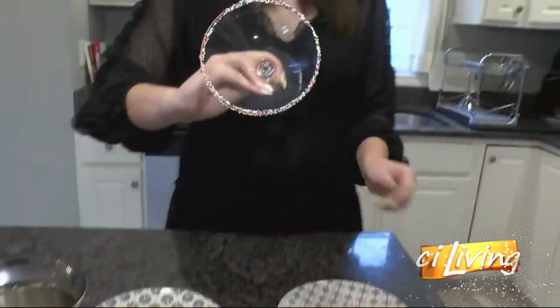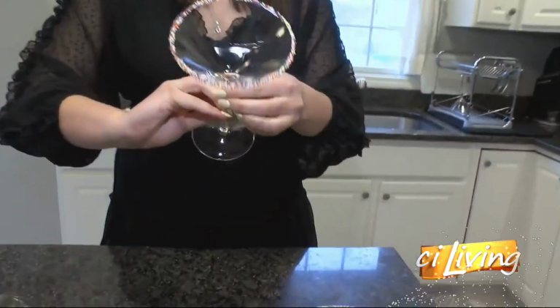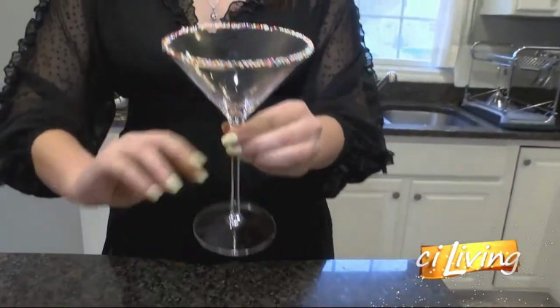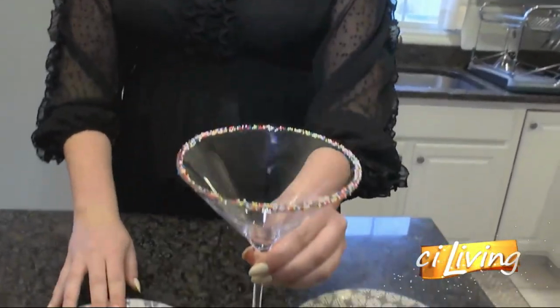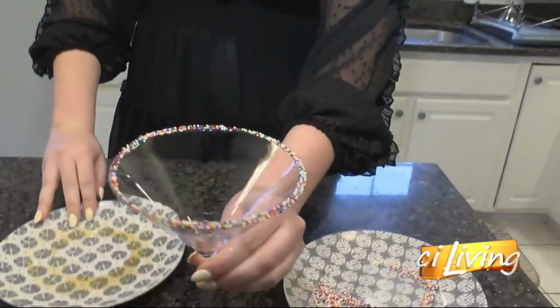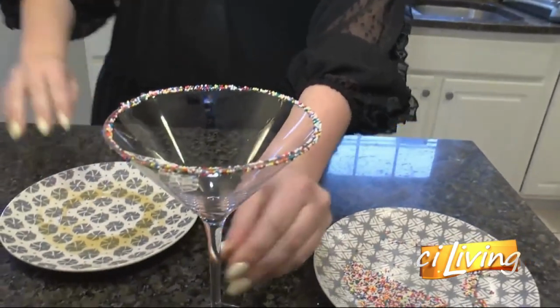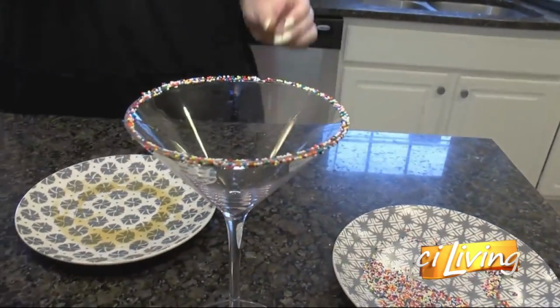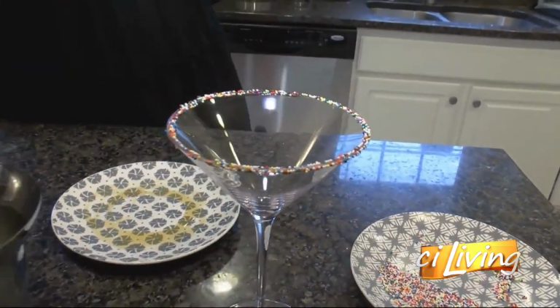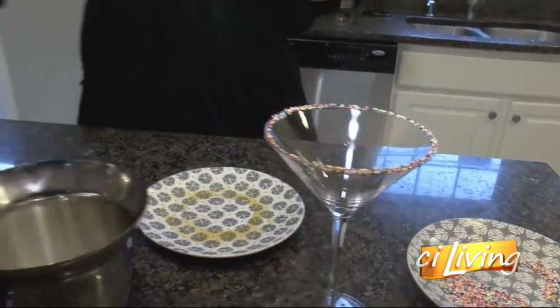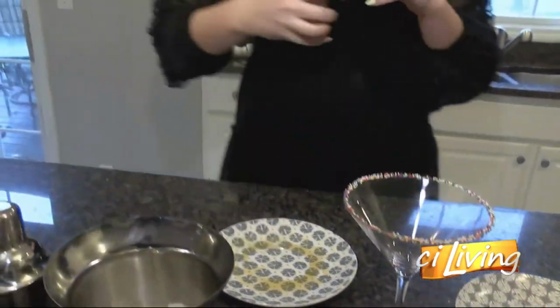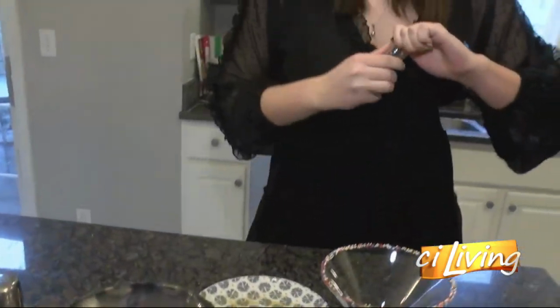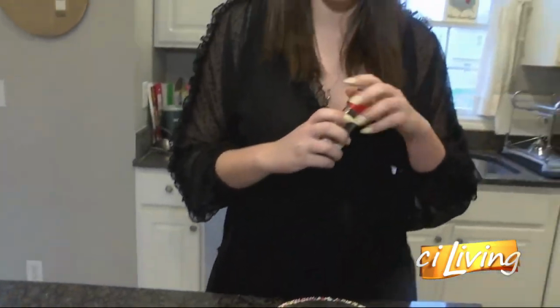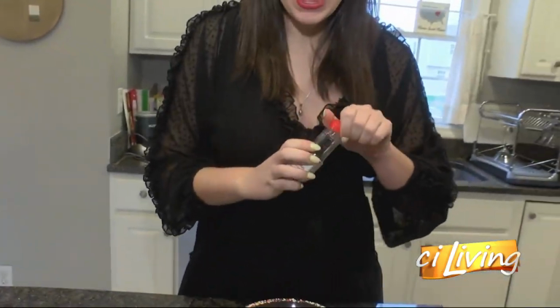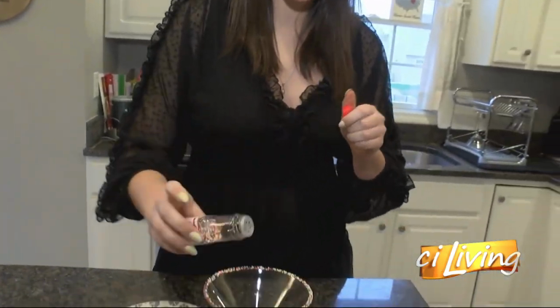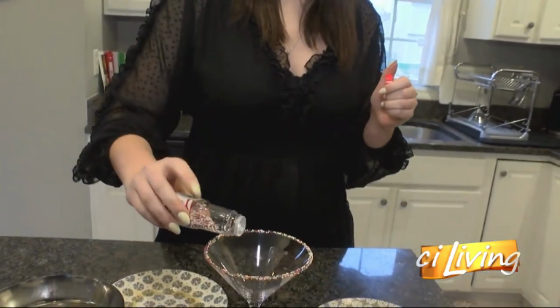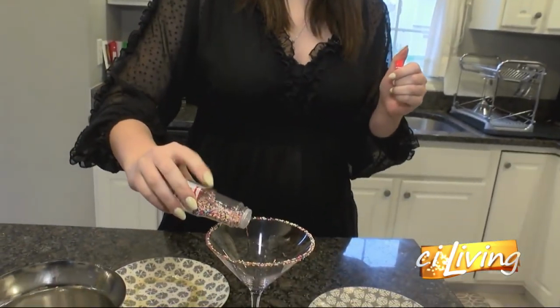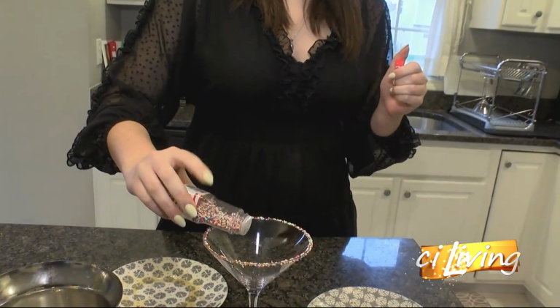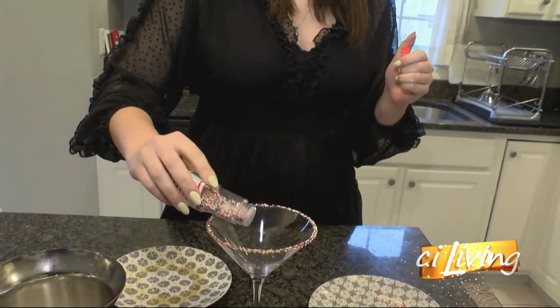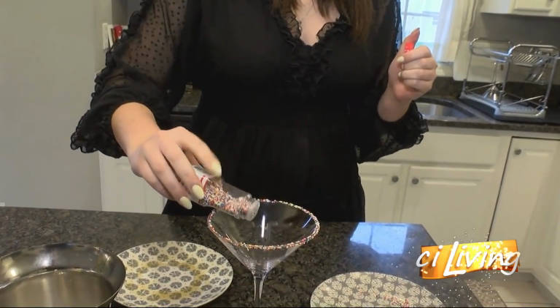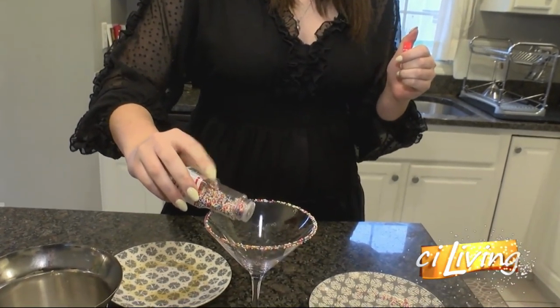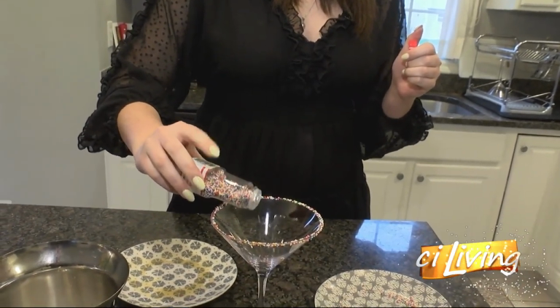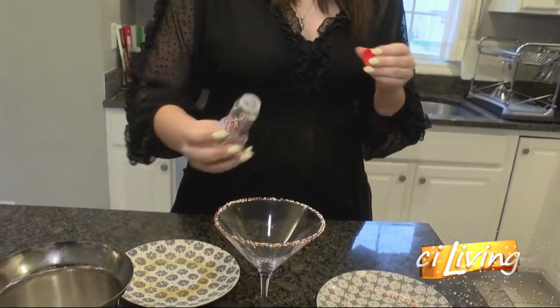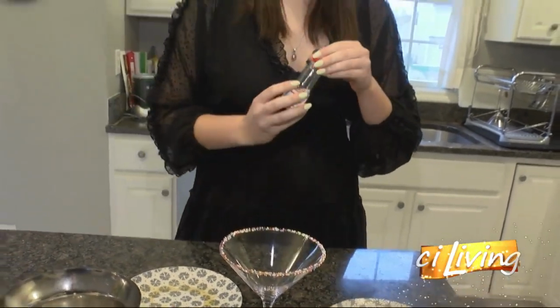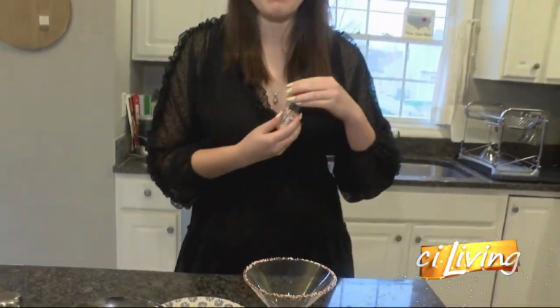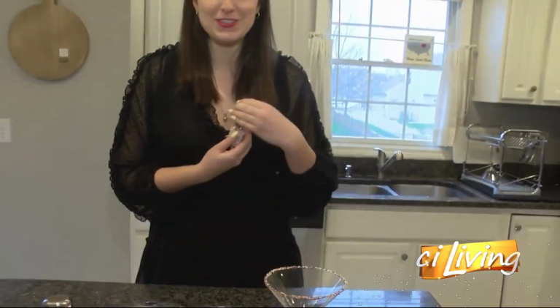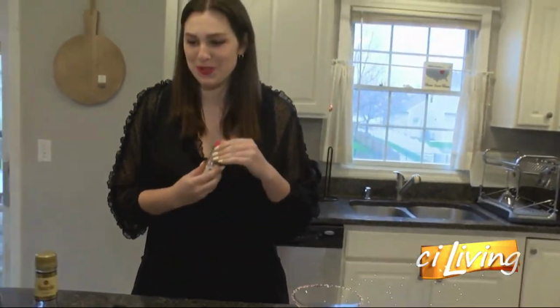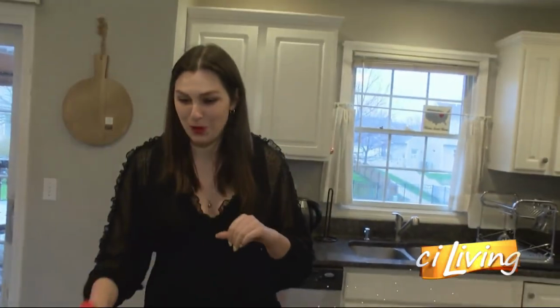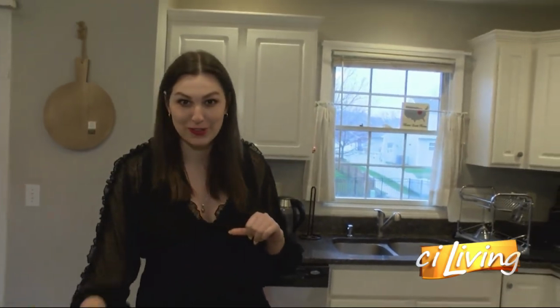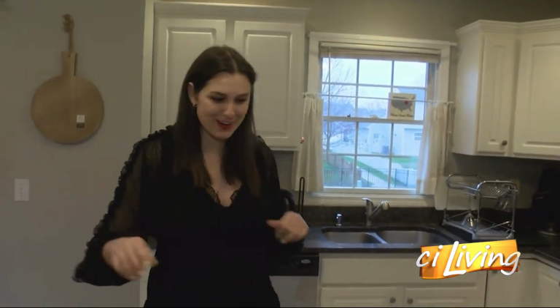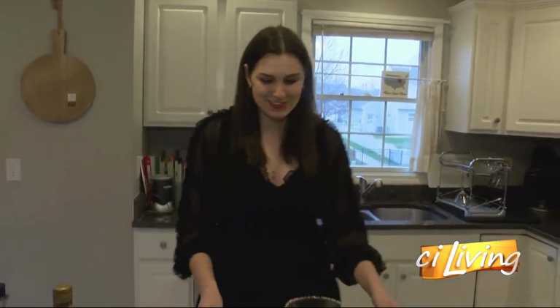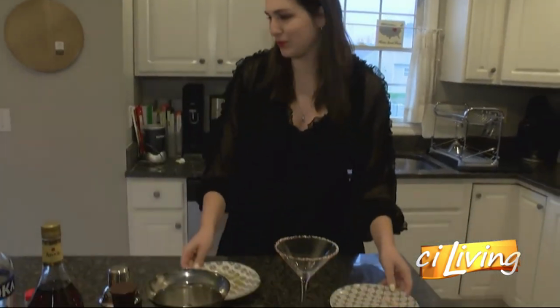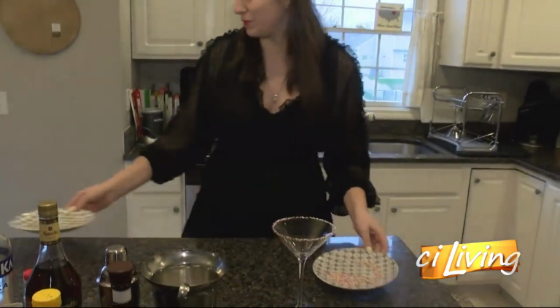Lovely, so much fun. And what I like to do when I make this drink is actually put a little bit of sprinkles at the bottom. You'll see that when we add the liquid, they kind of melt into the white chocolate liqueur and it's absolutely beautiful.